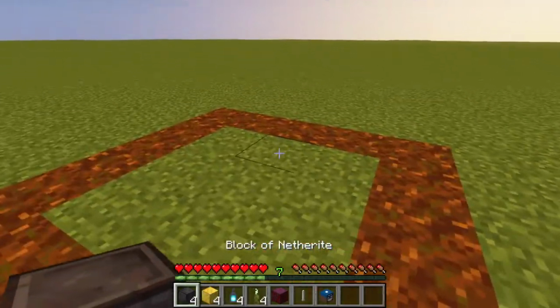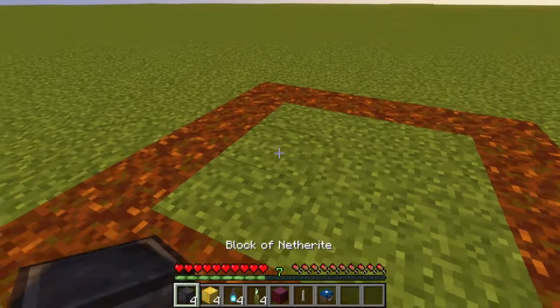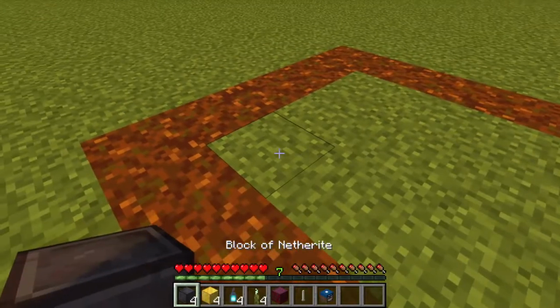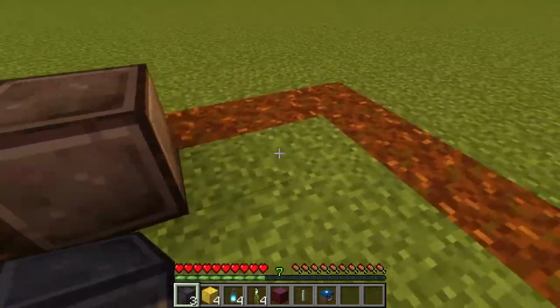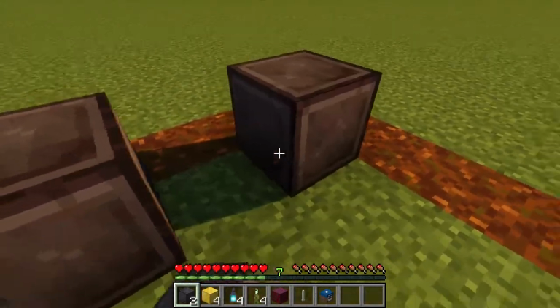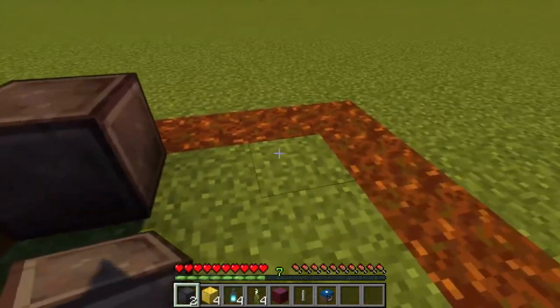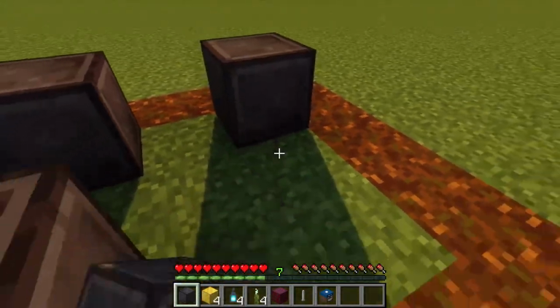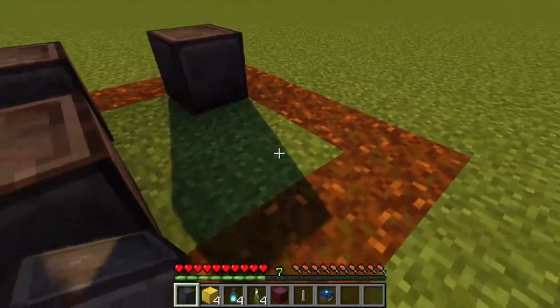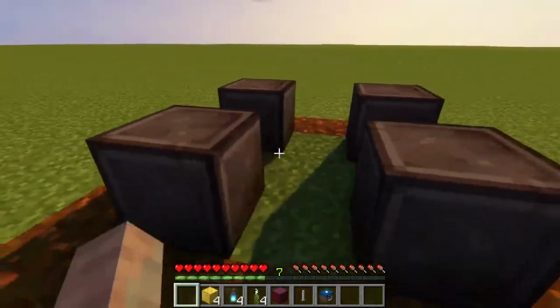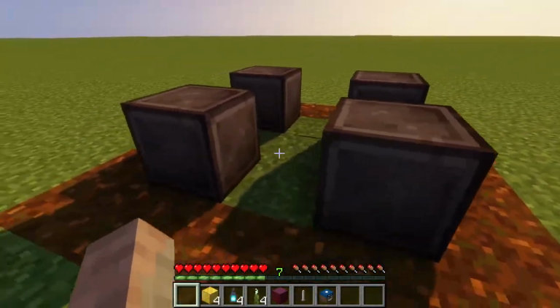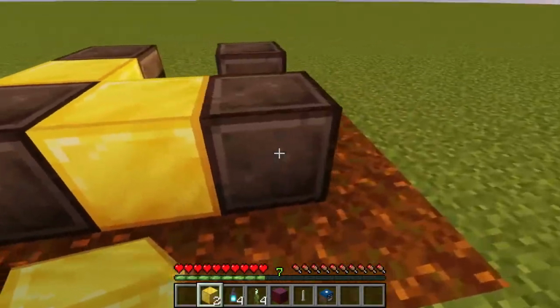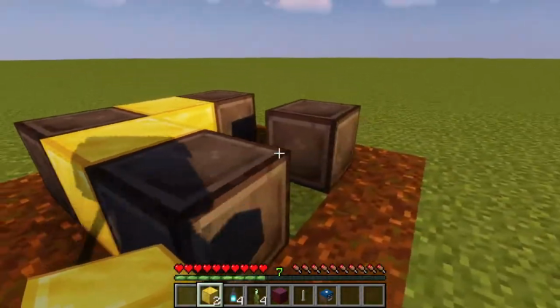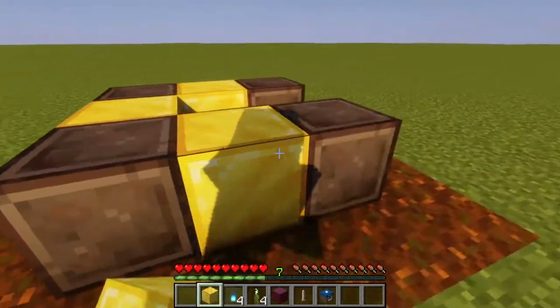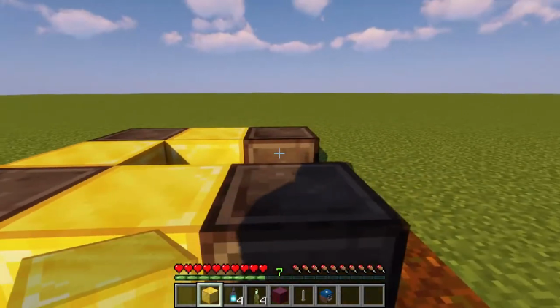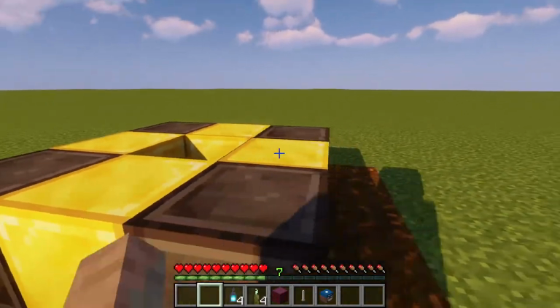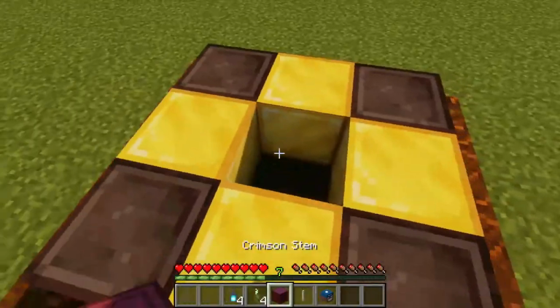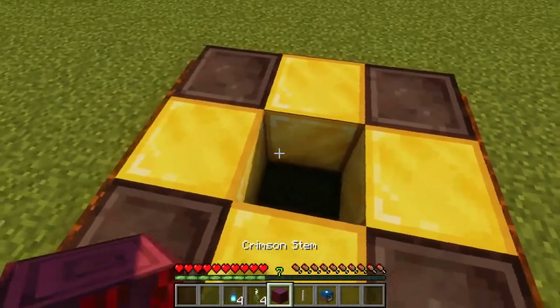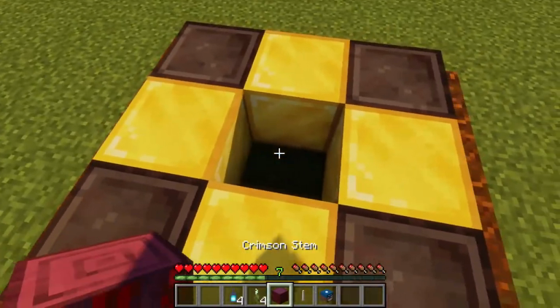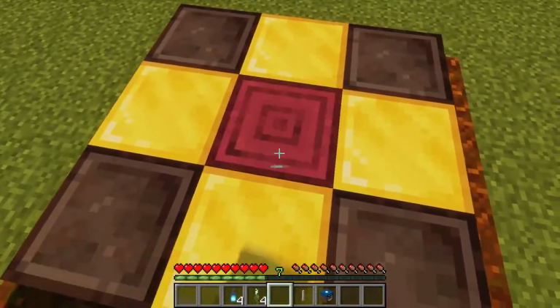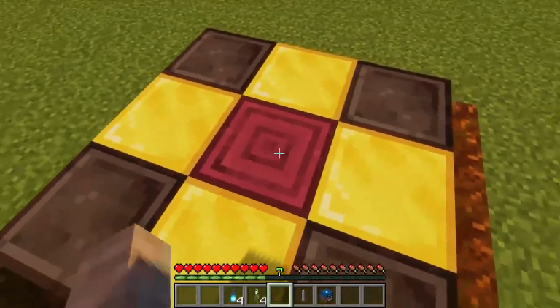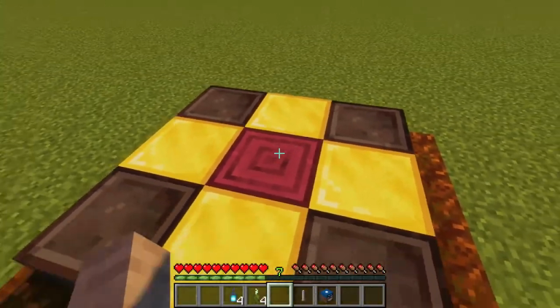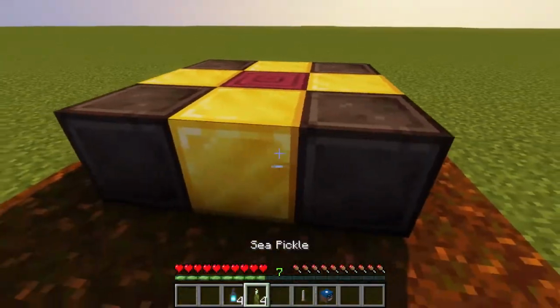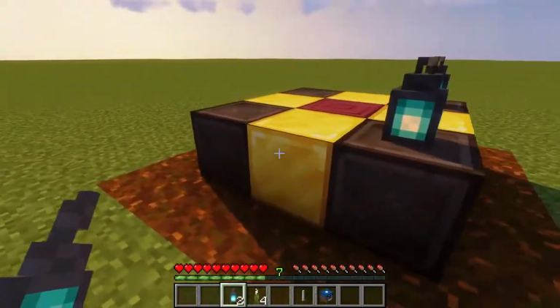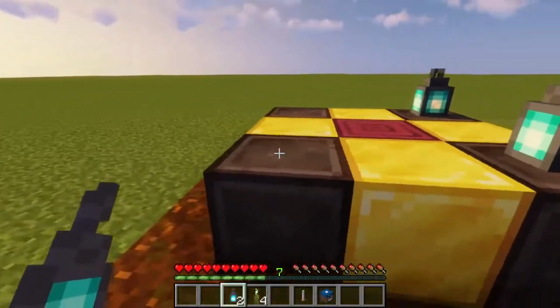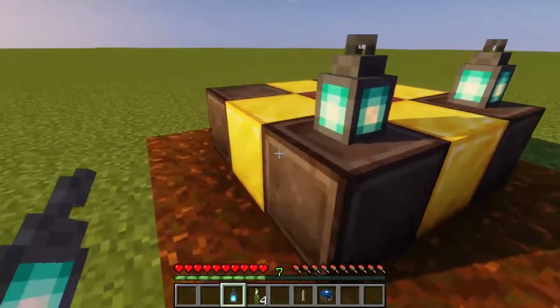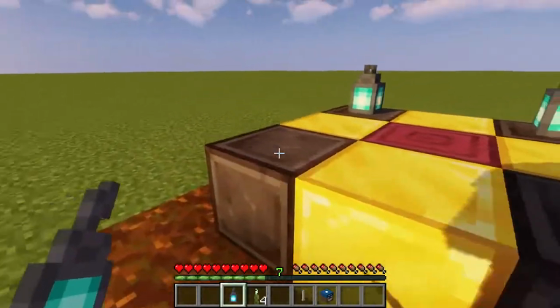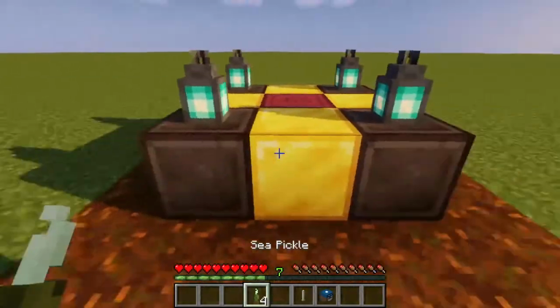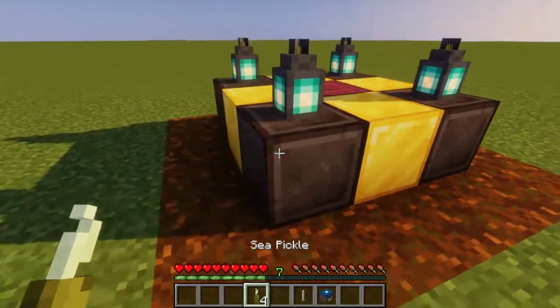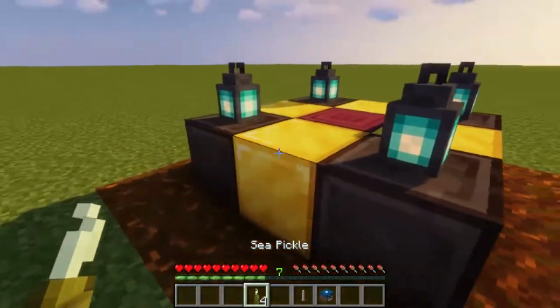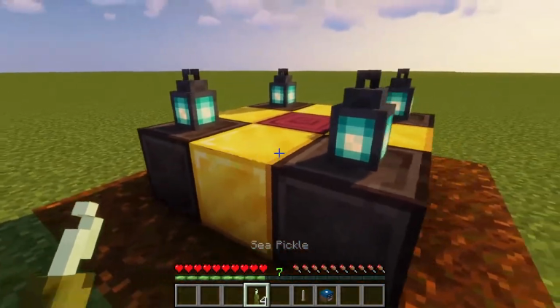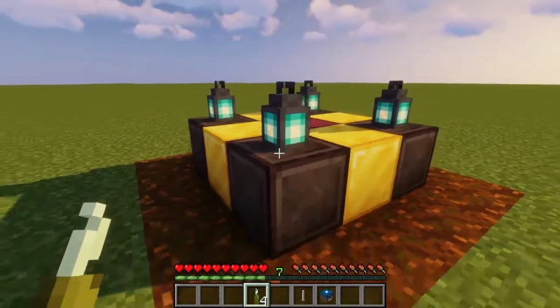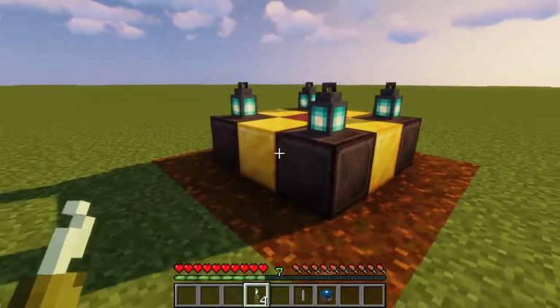First step is to place four blocks of netherite in the corners in a 3x3, fill in the edges with four blocks of gold, and you gotta have a crimson stem in the middle as well. Soul lanterns on all of these, and make sure you're following every step perfectly or else it might not work.